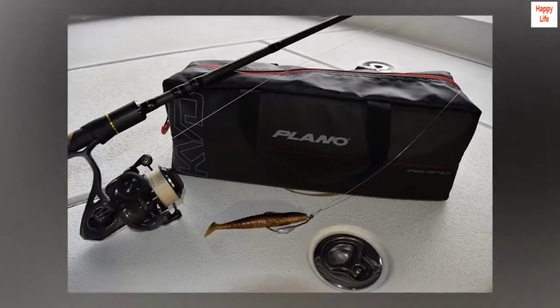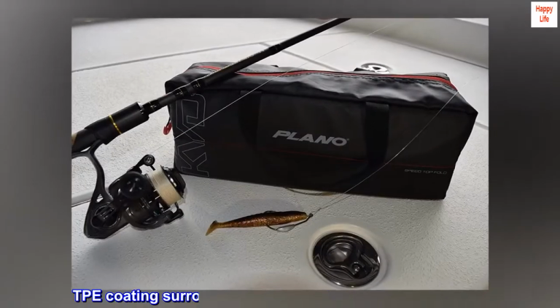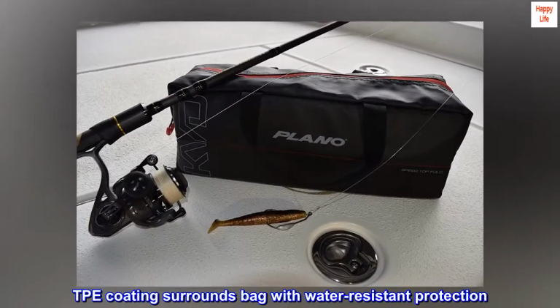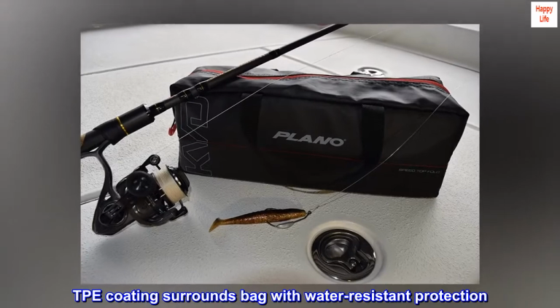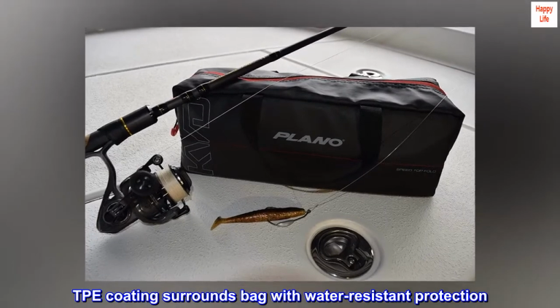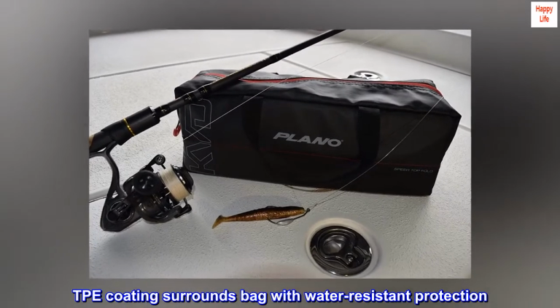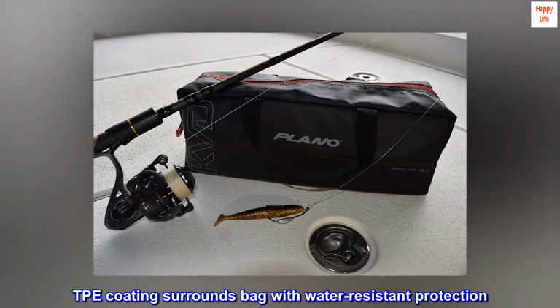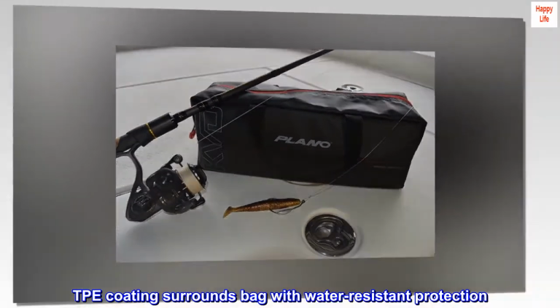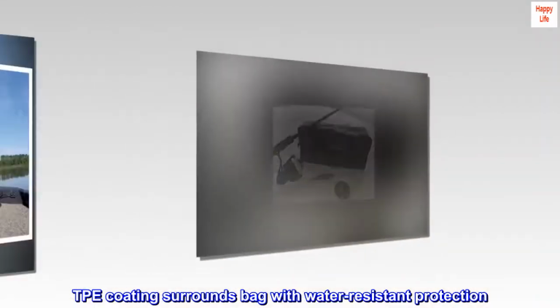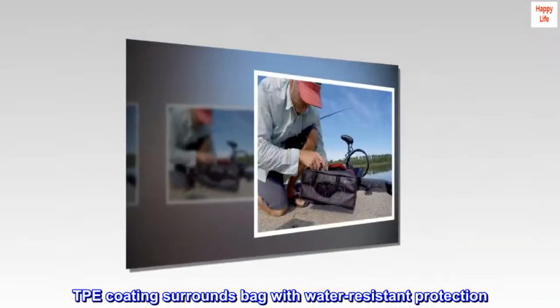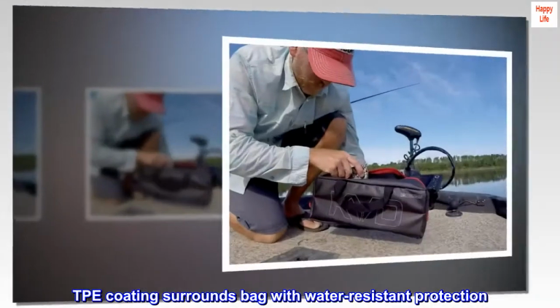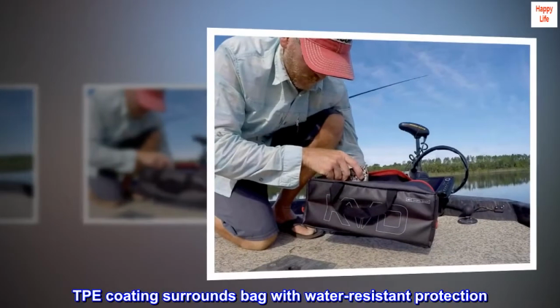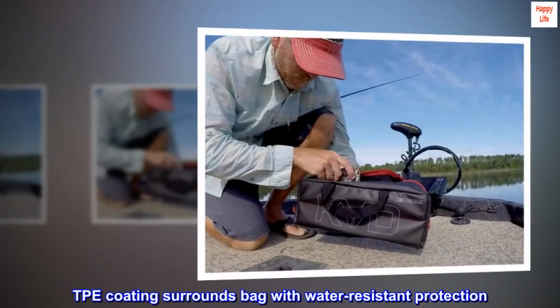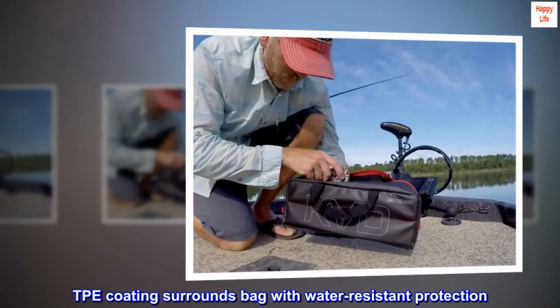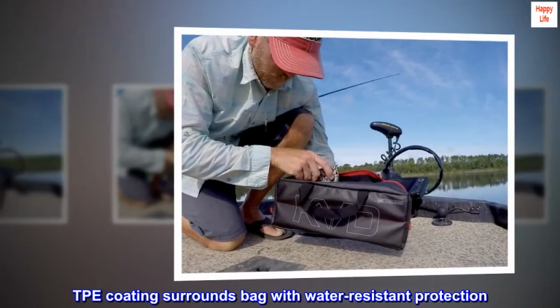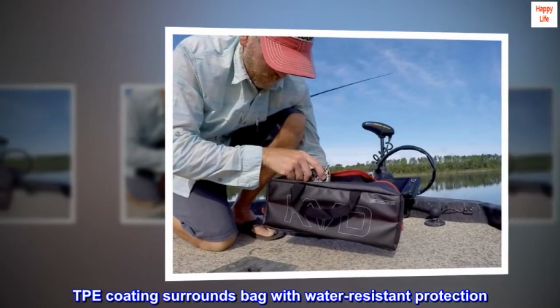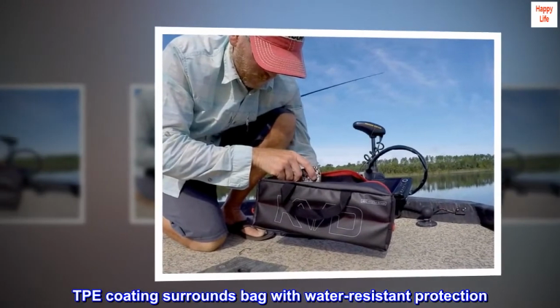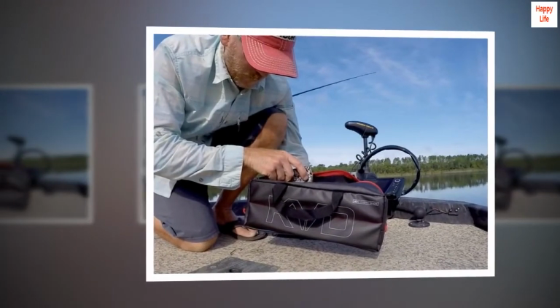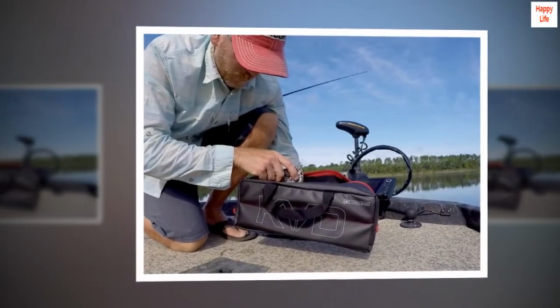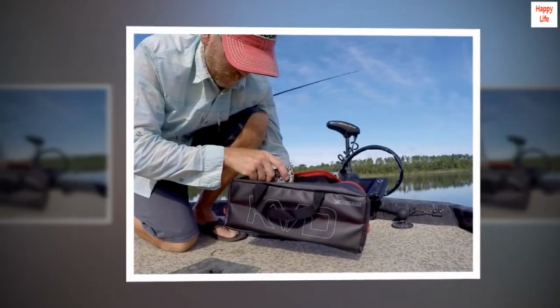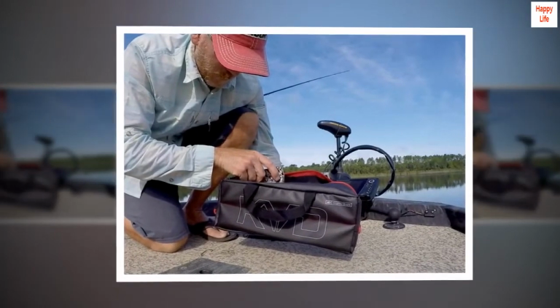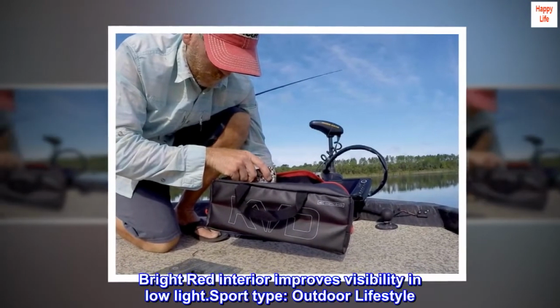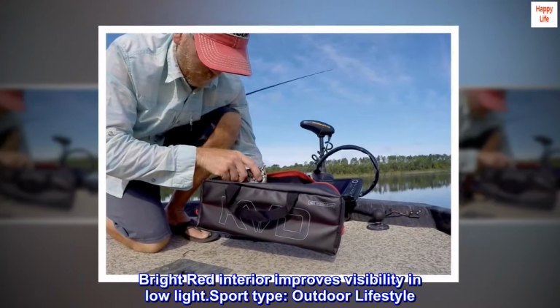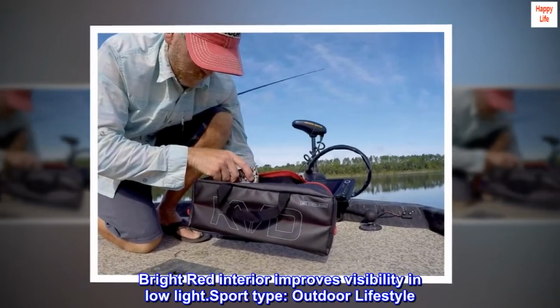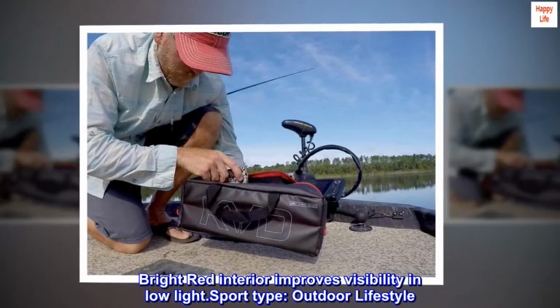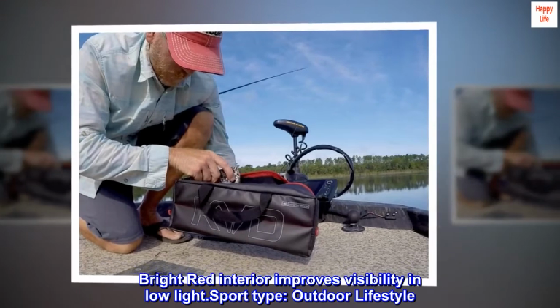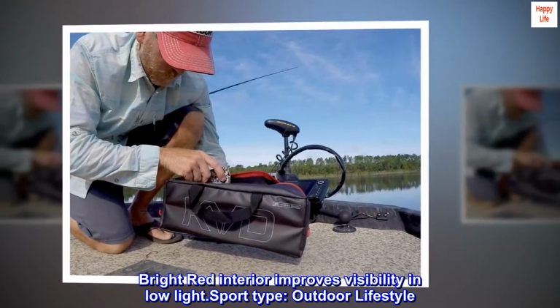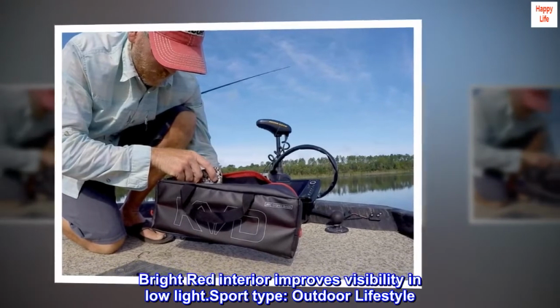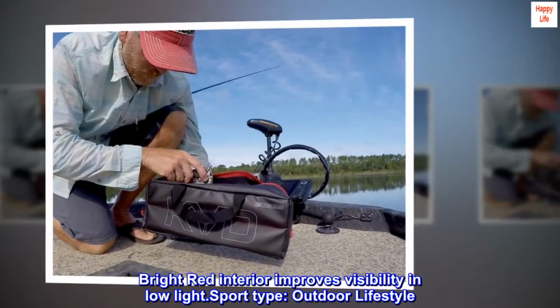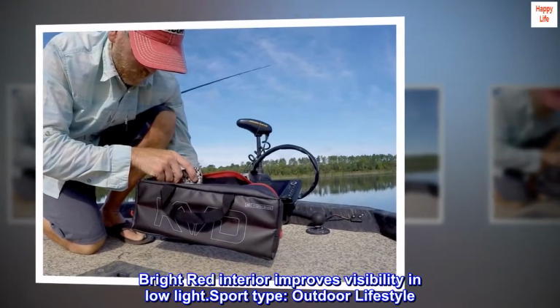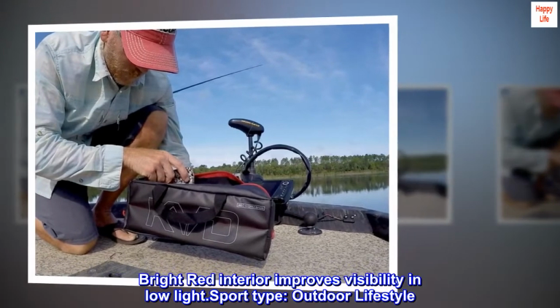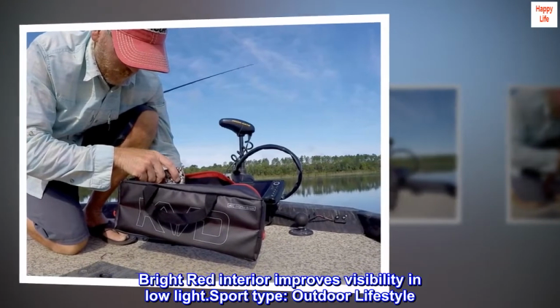TPE coating surrounds the bag with water-resistant protection. Bright red interior improves visibility in low-light.